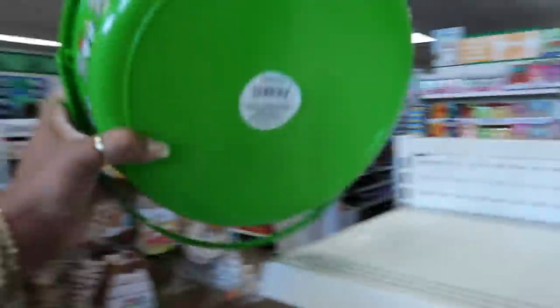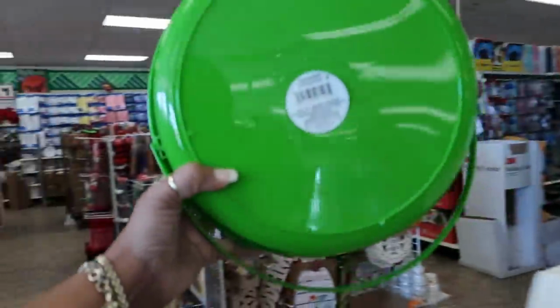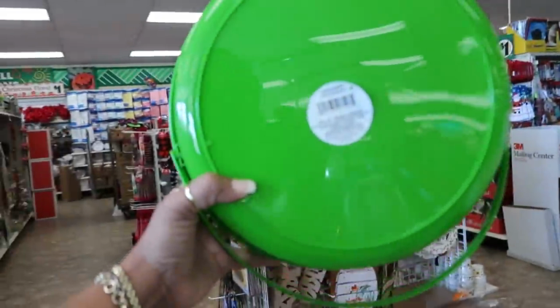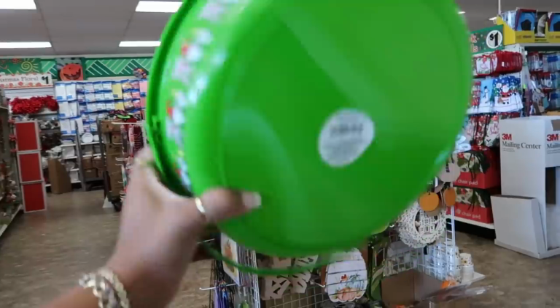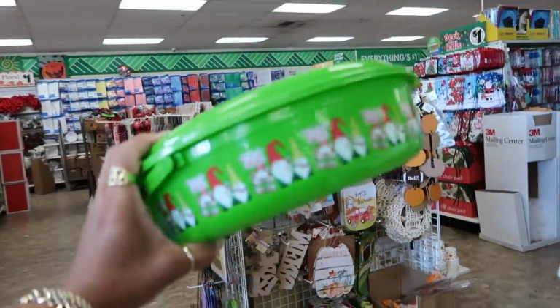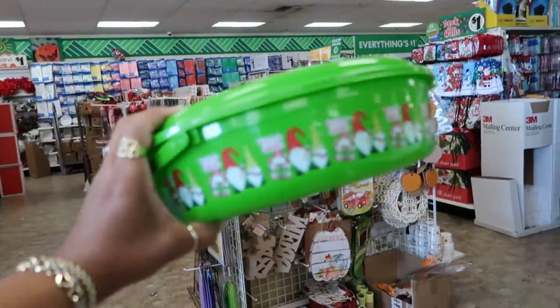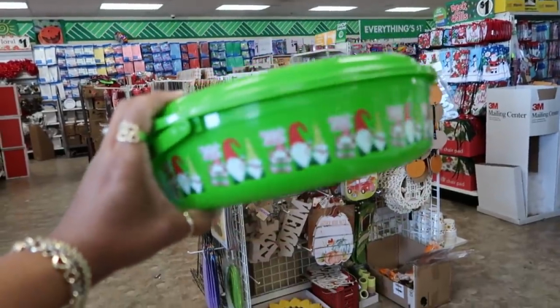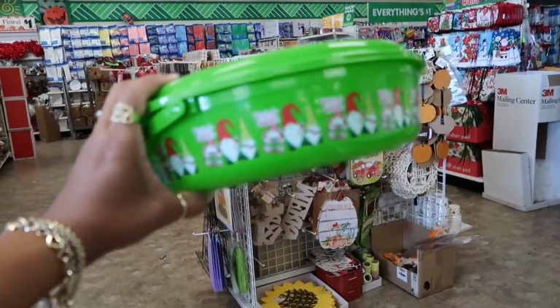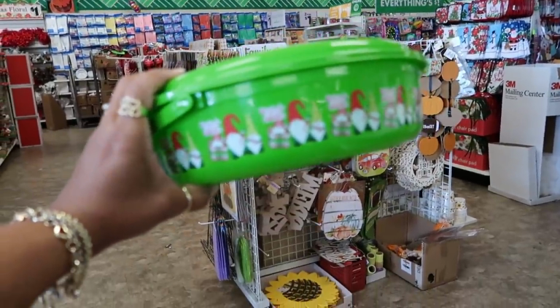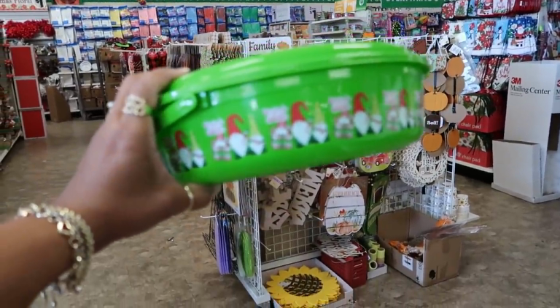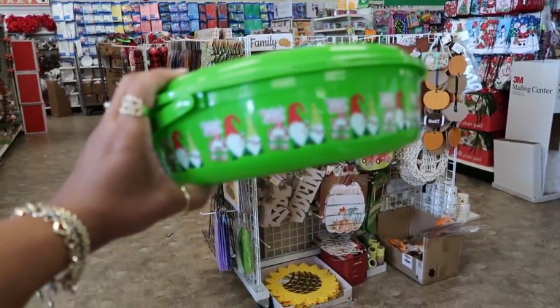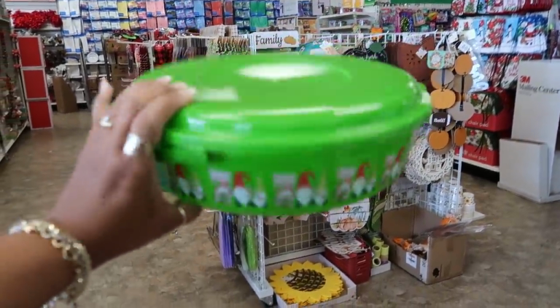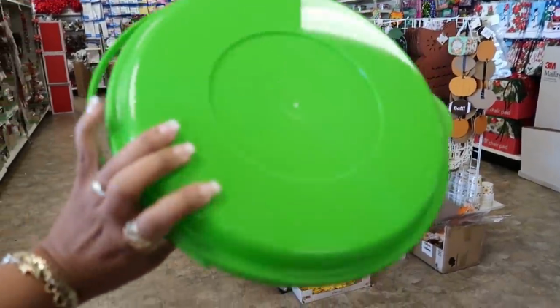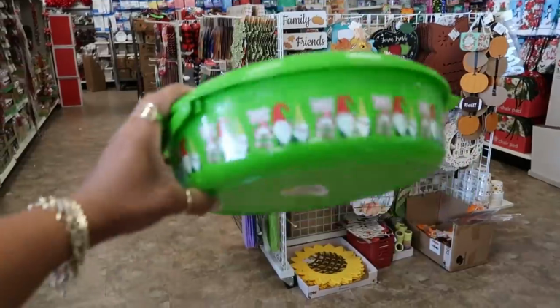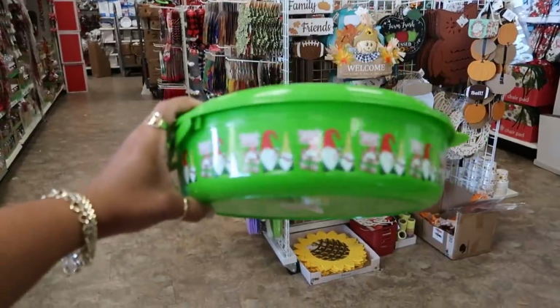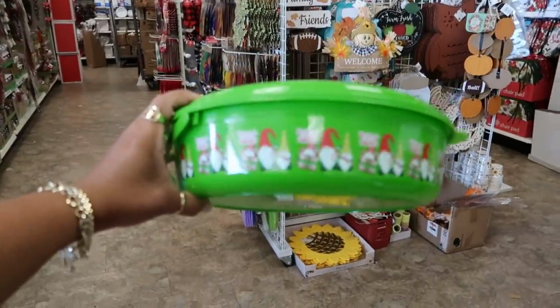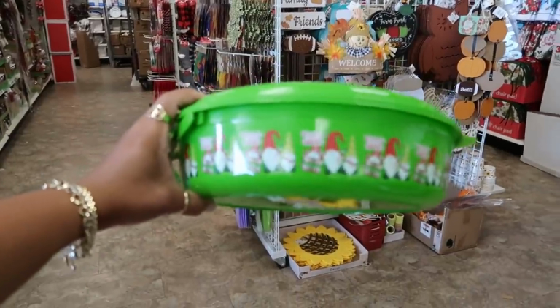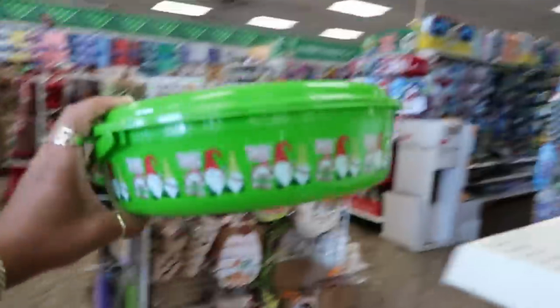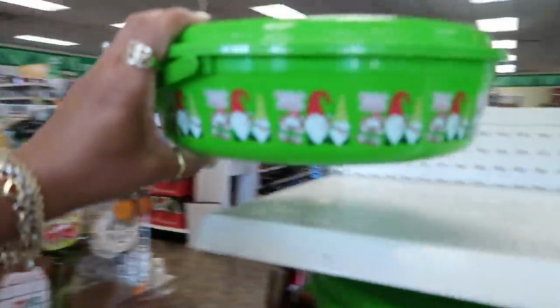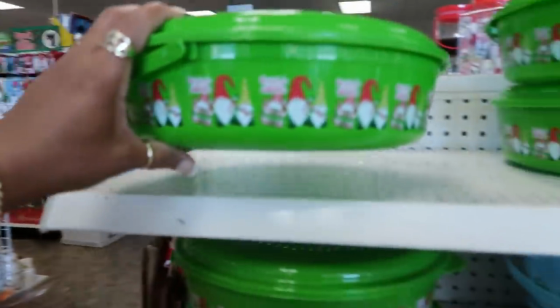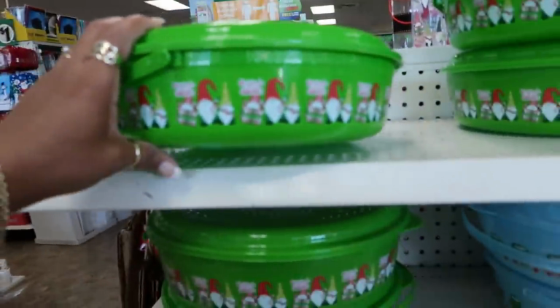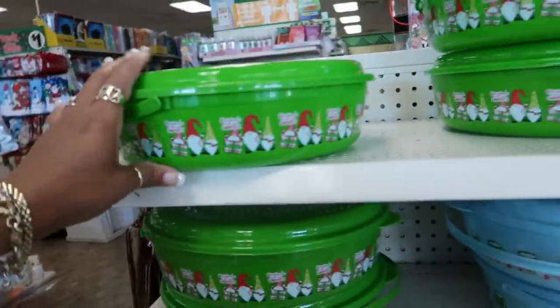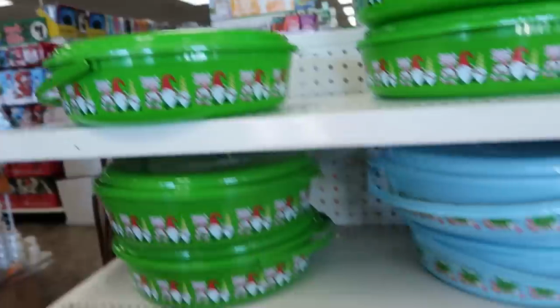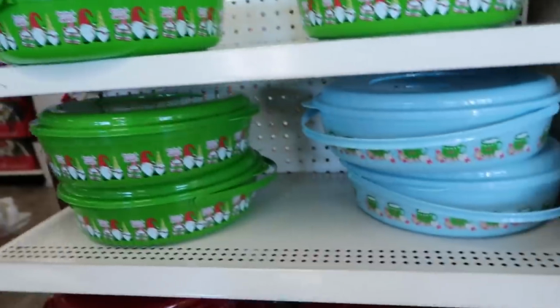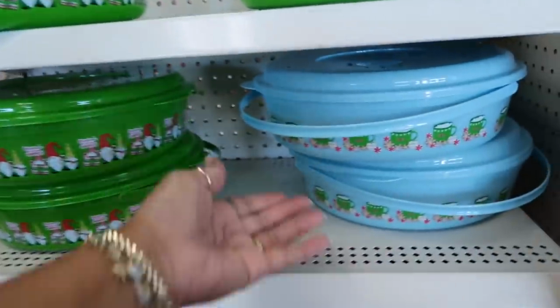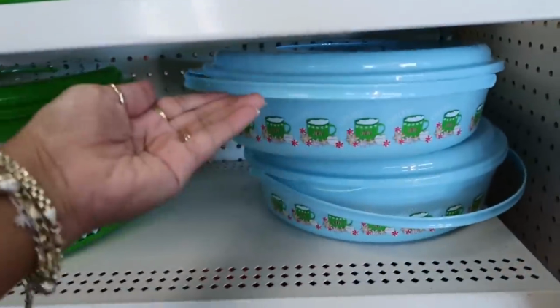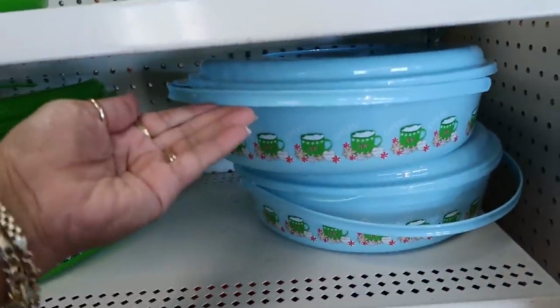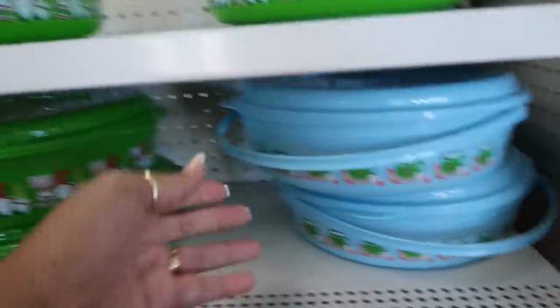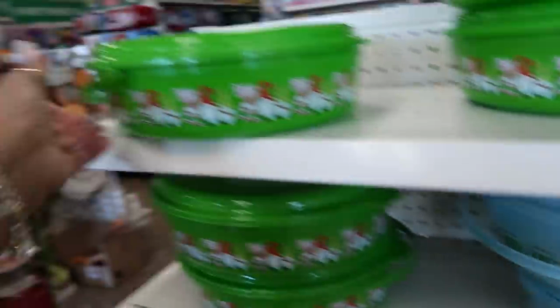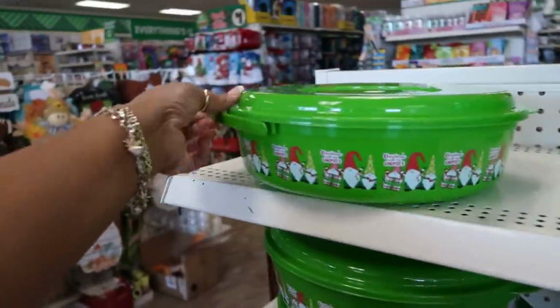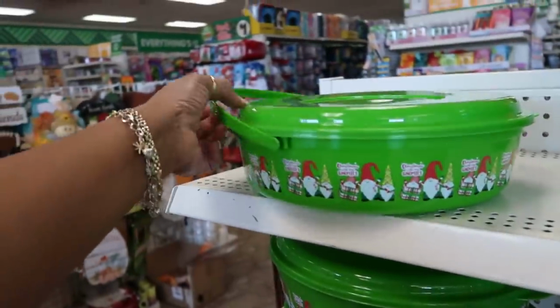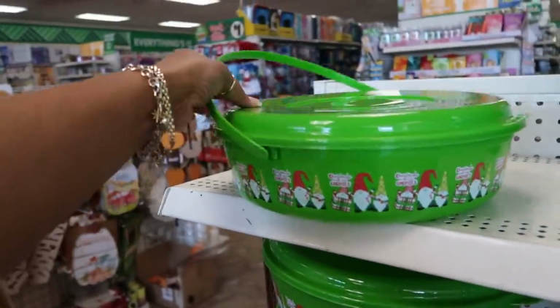These containers right here are cute — look at that! 'Christmas with my gnomies' — they're gonna wear that out. You've got this one, and these do have the little handle.